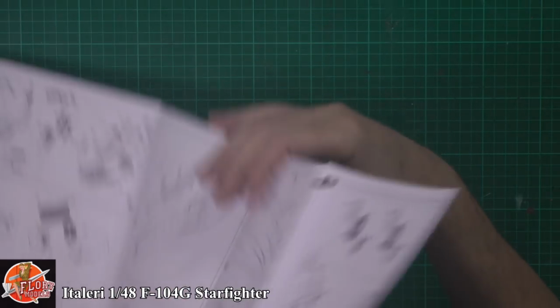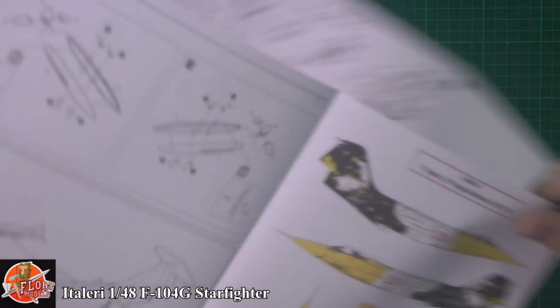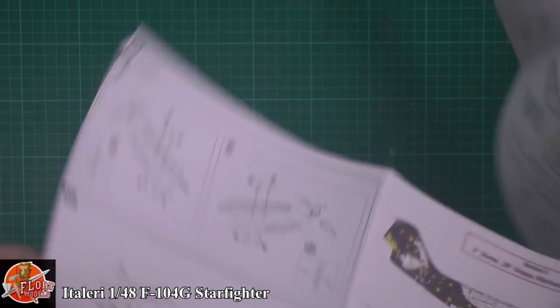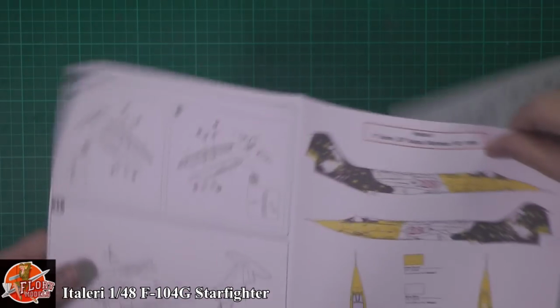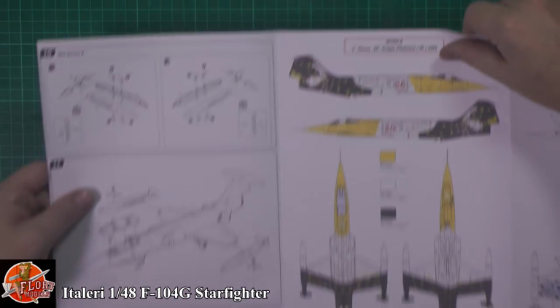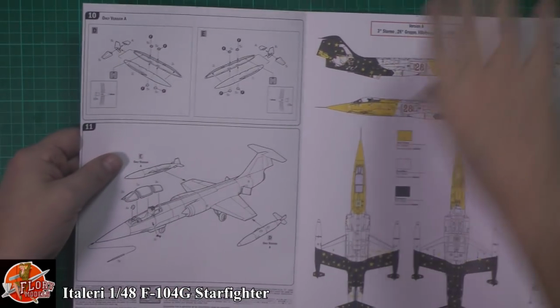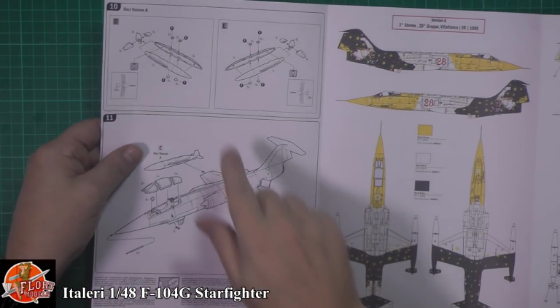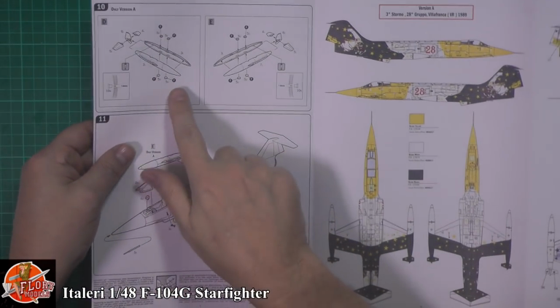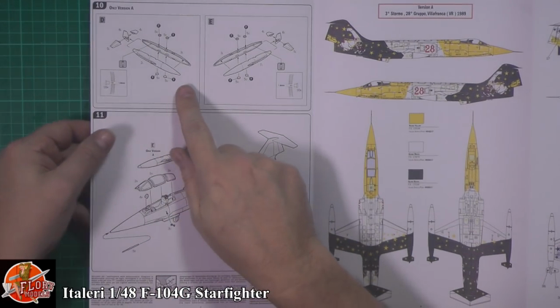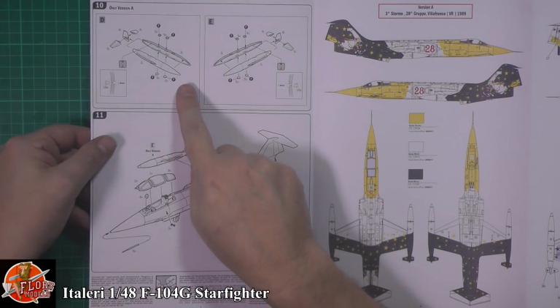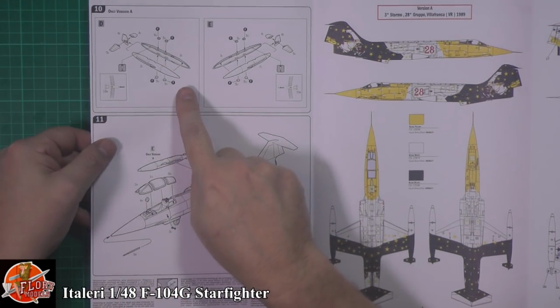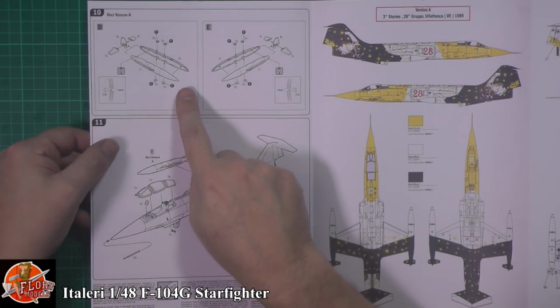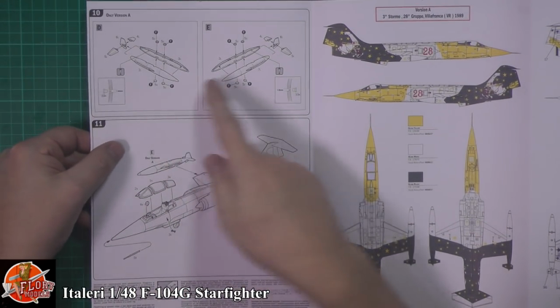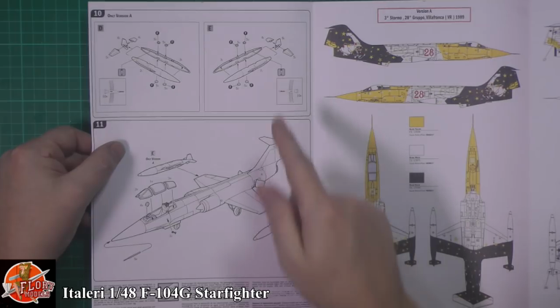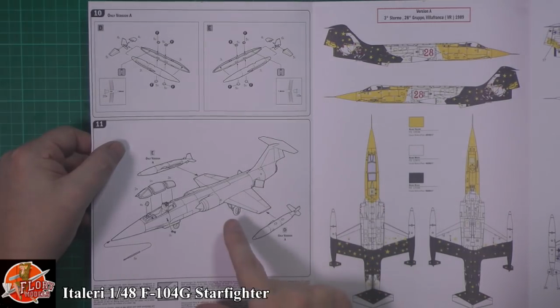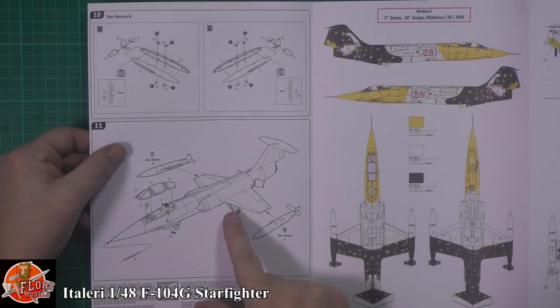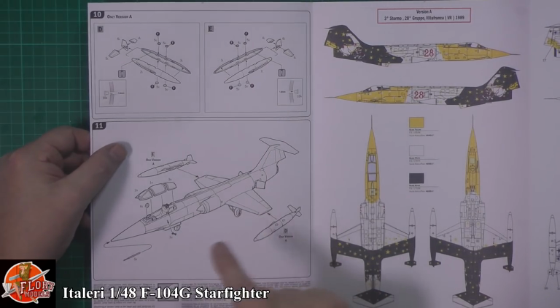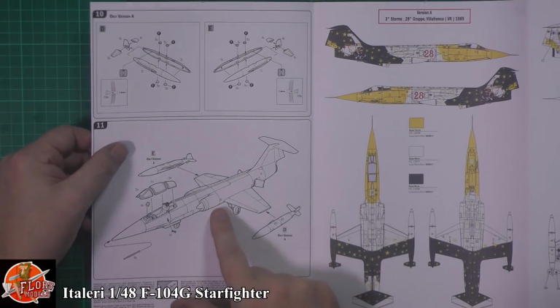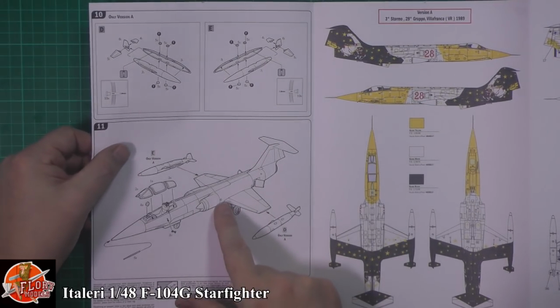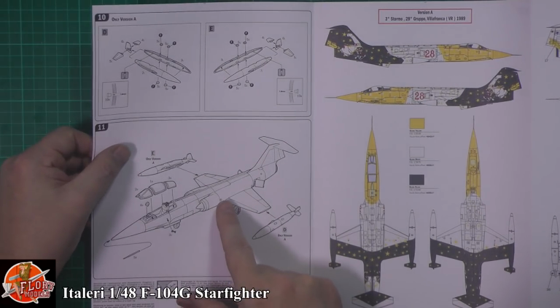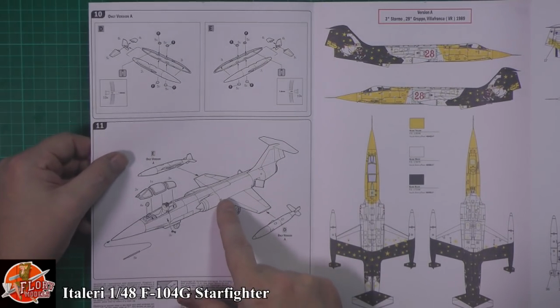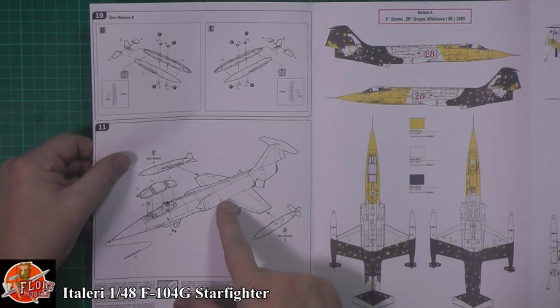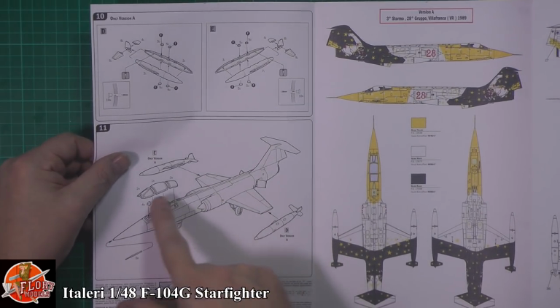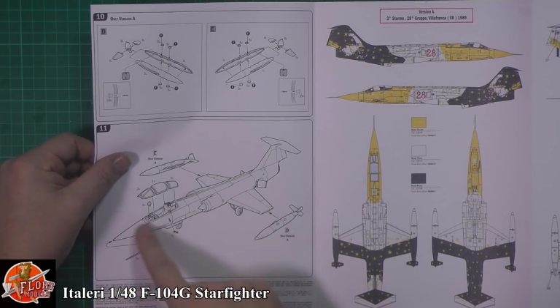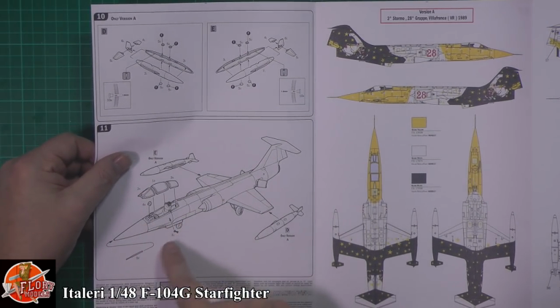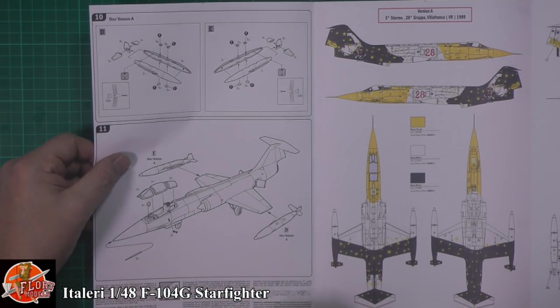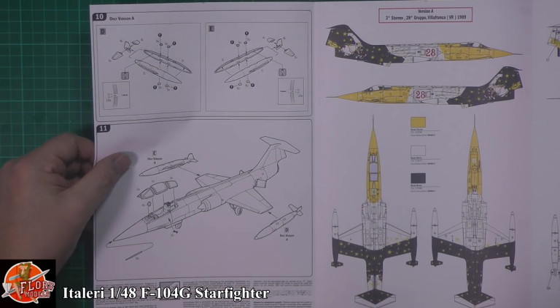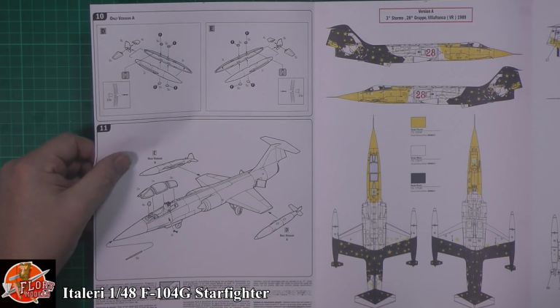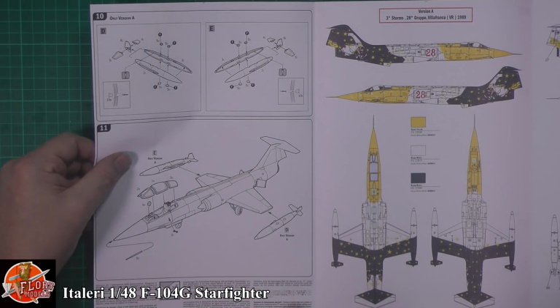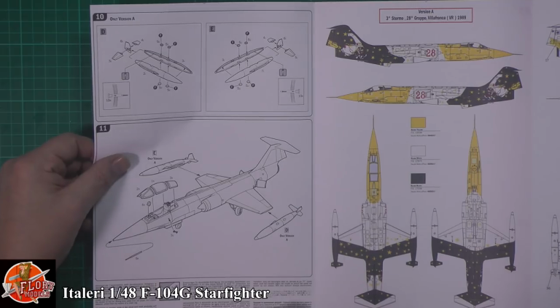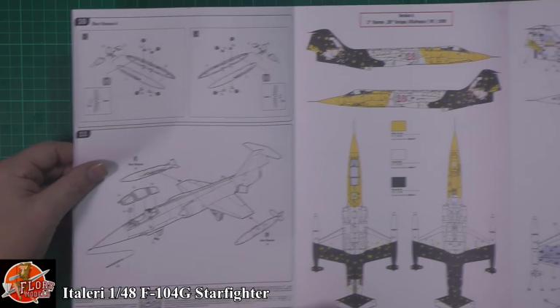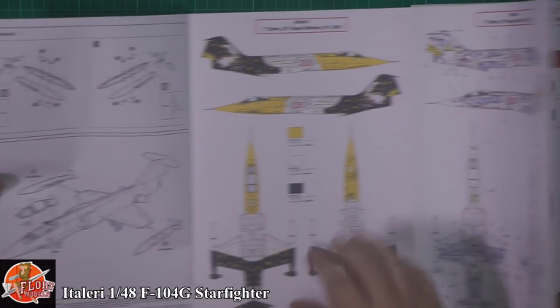On the other side we've got those all-important wing tanks being fitted, making it turn into a true Starfighter, and then obviously the main cockpit, pitot tube on the front, and you're good to go.